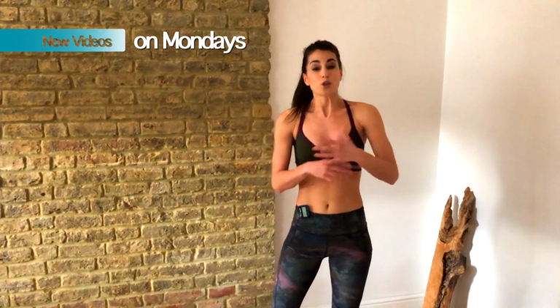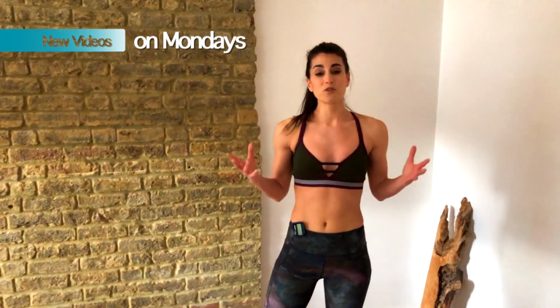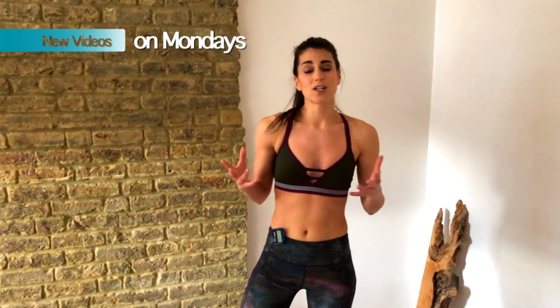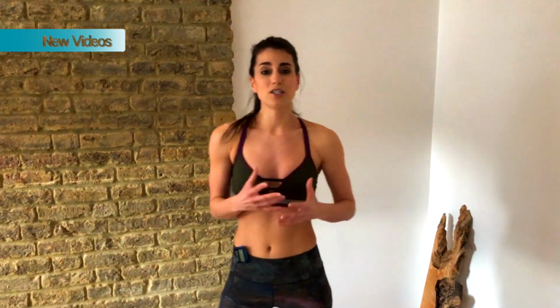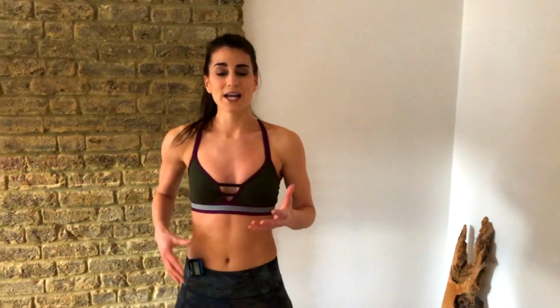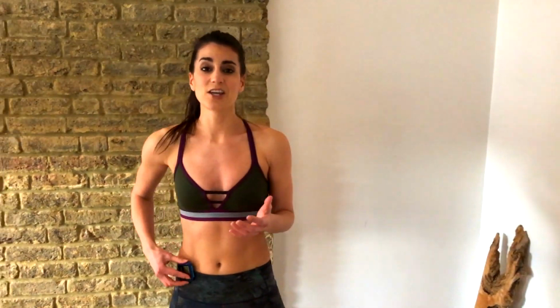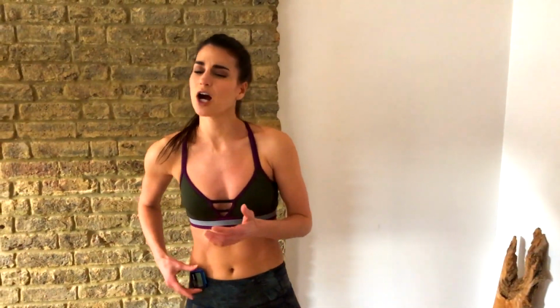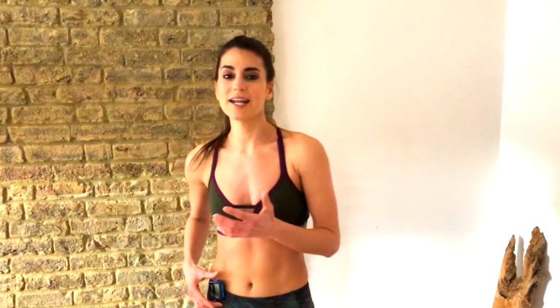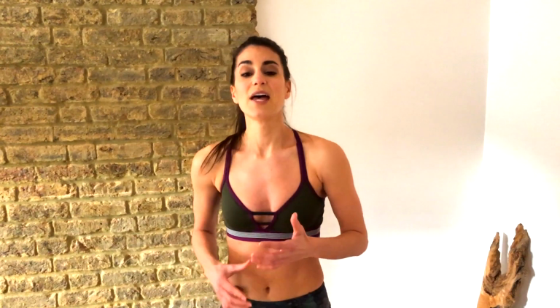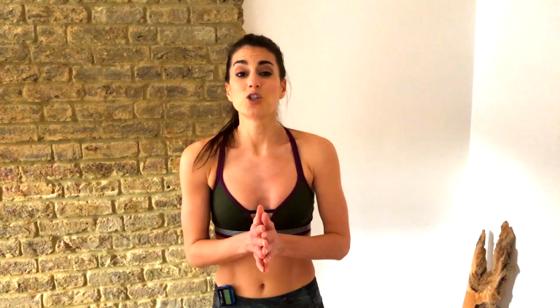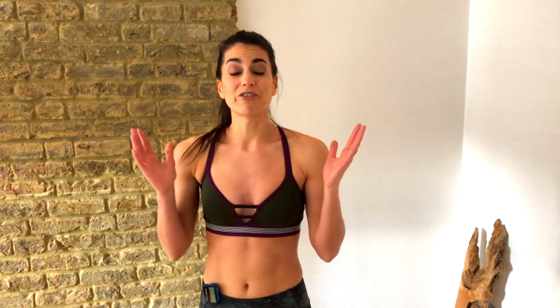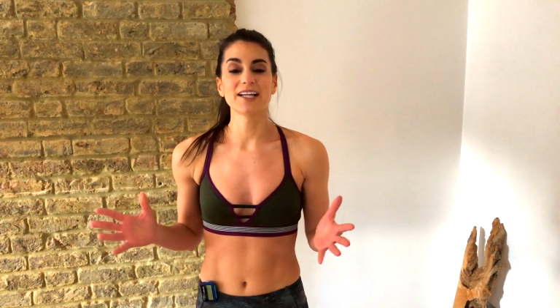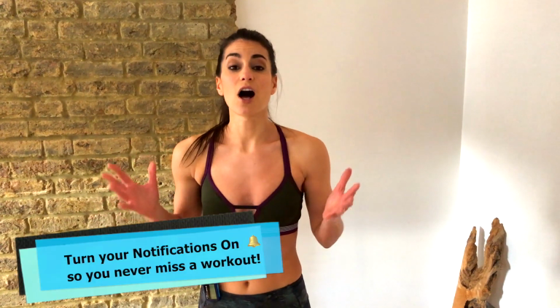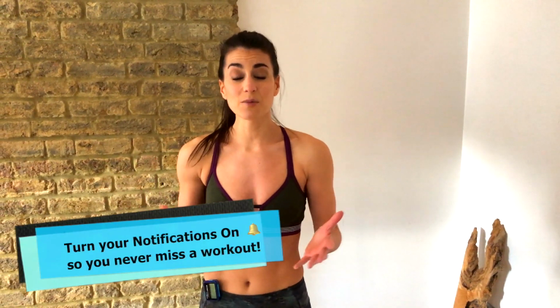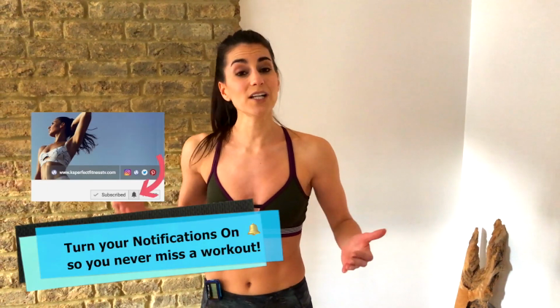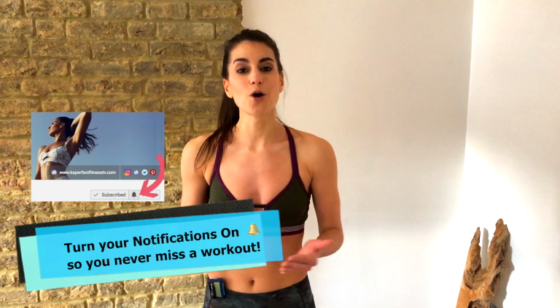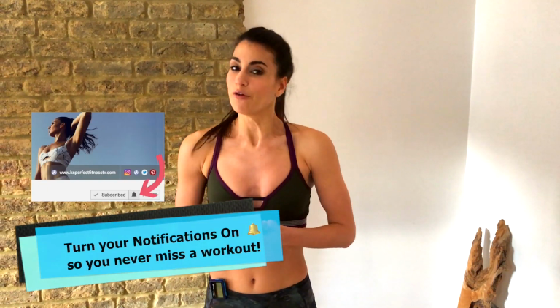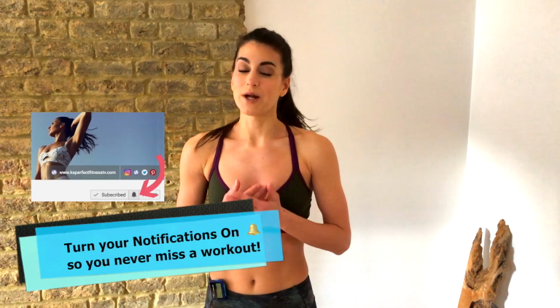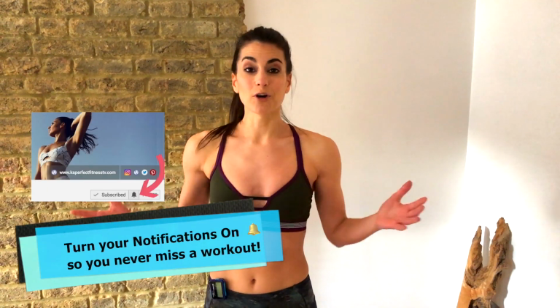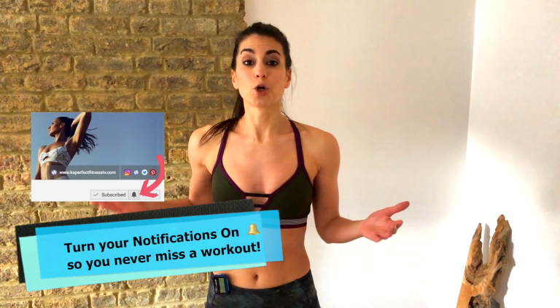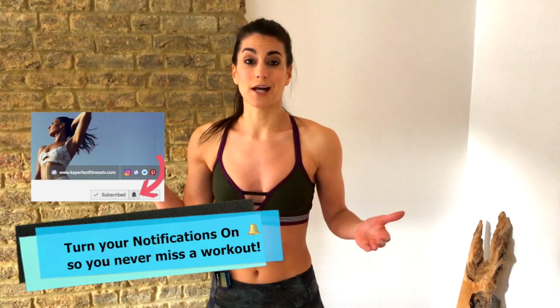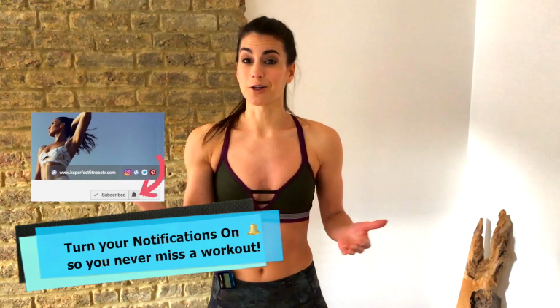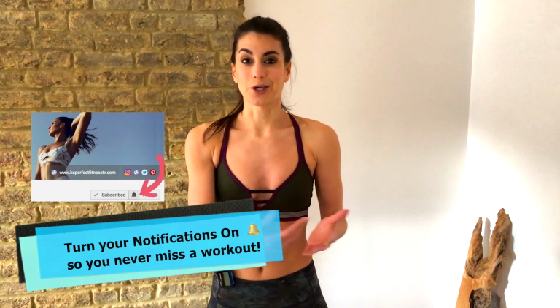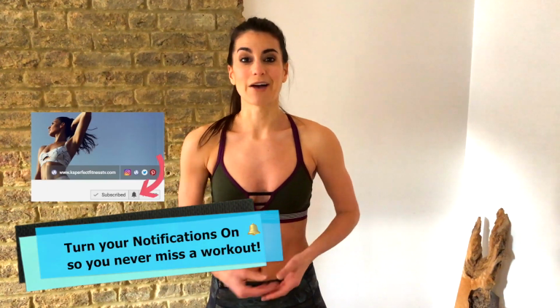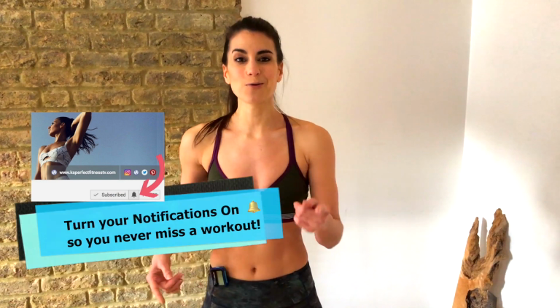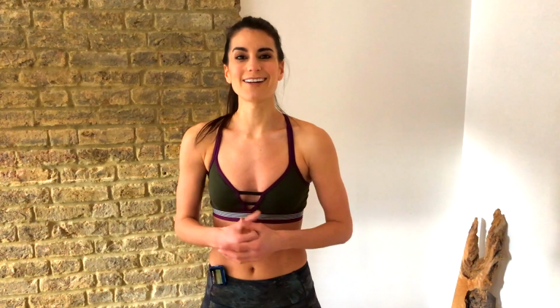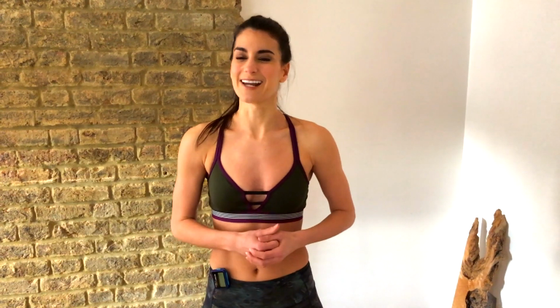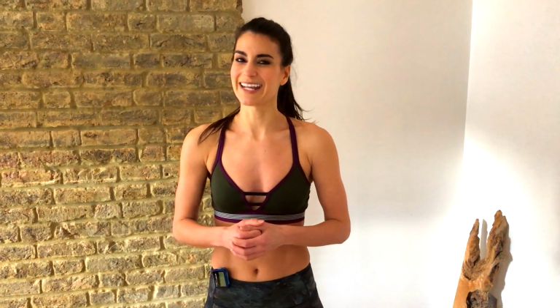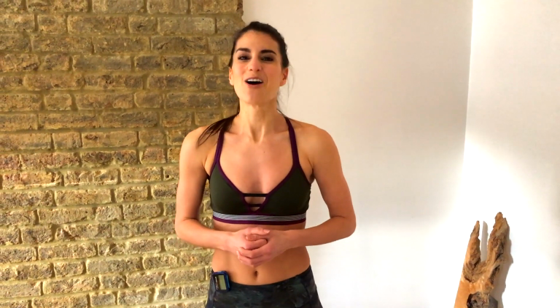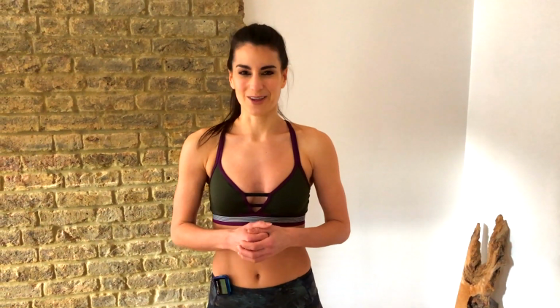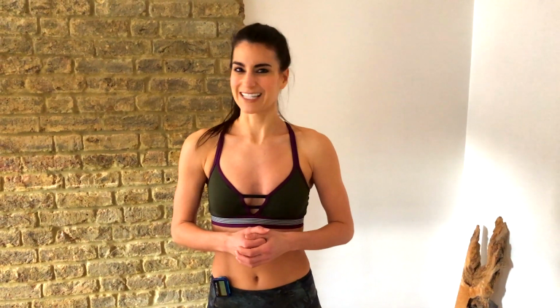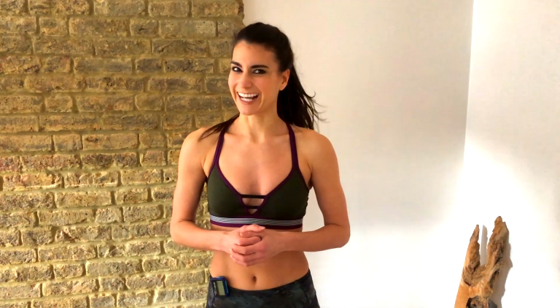You've moved your body in all different ways. You got your heart rate up, and you should be feeling awesome and ready to go for whatever your workout is gonna throw at you. Have a great workout, and I'll see you next Monday for another amazing workout.